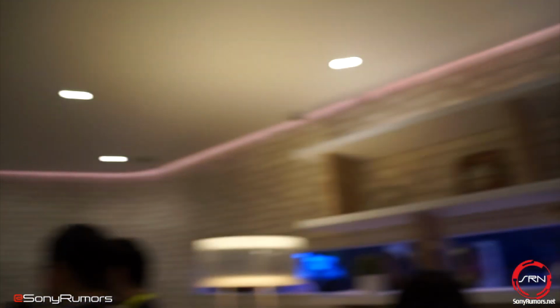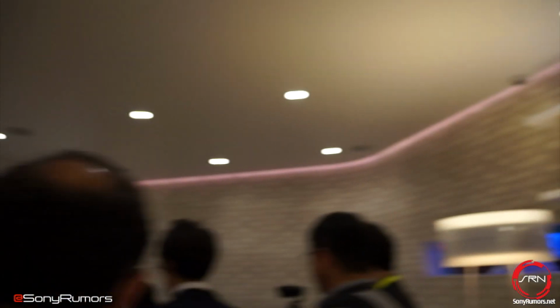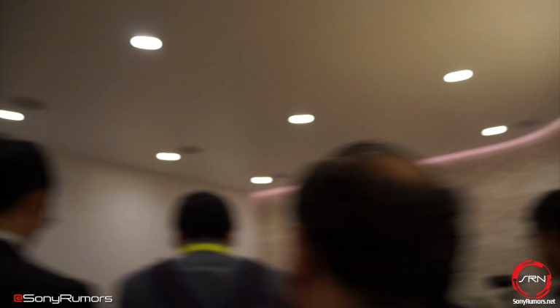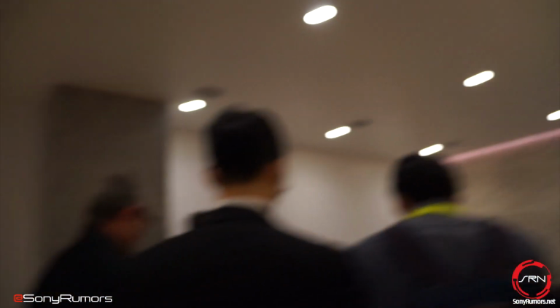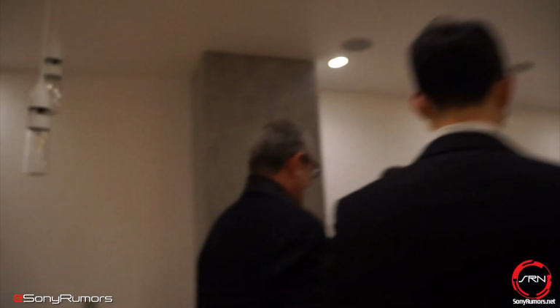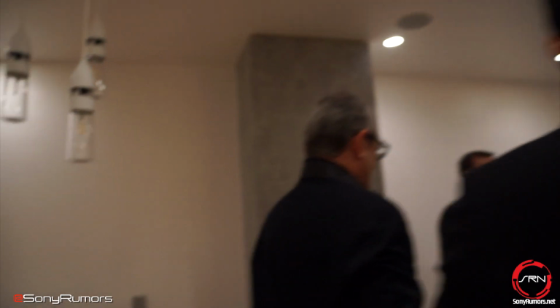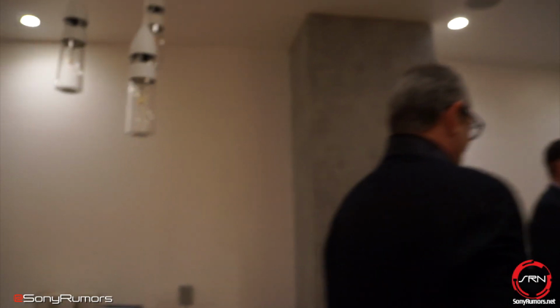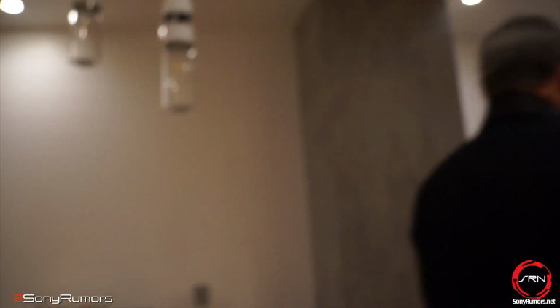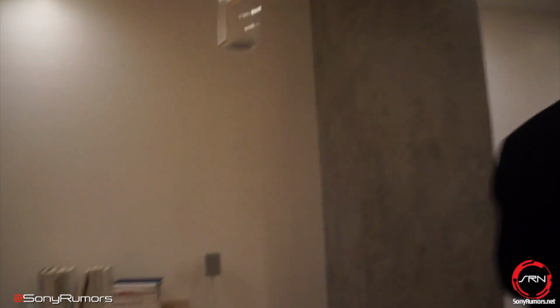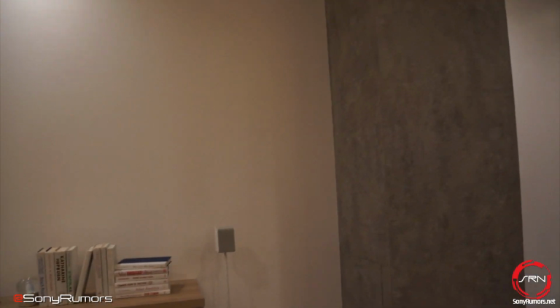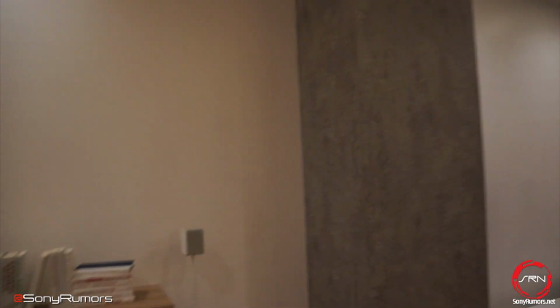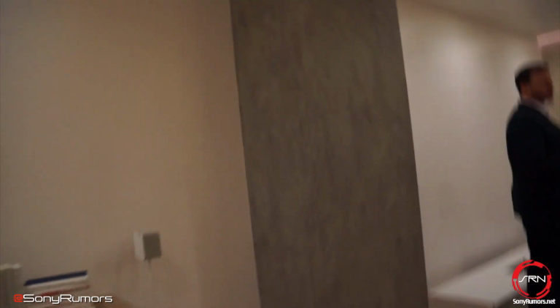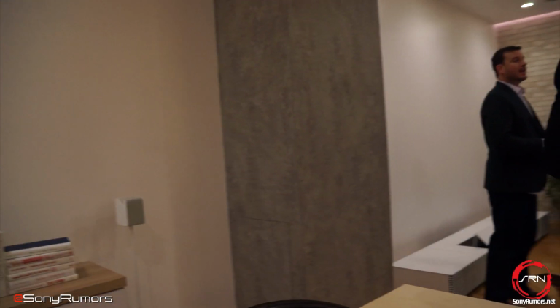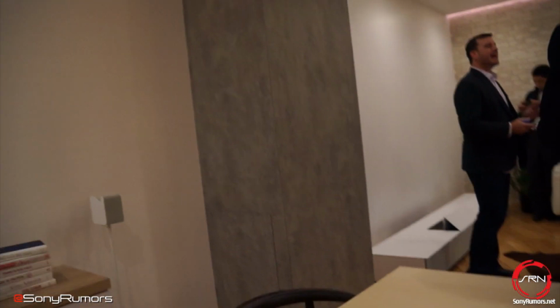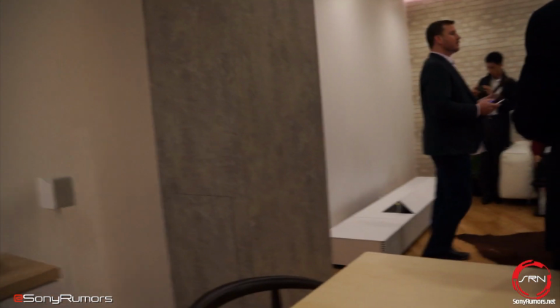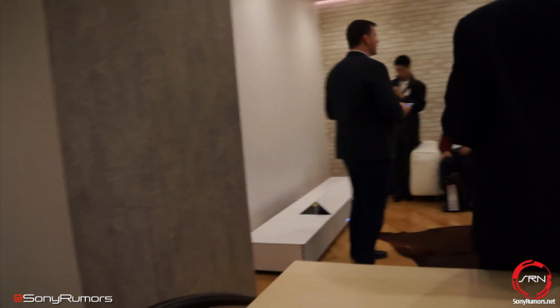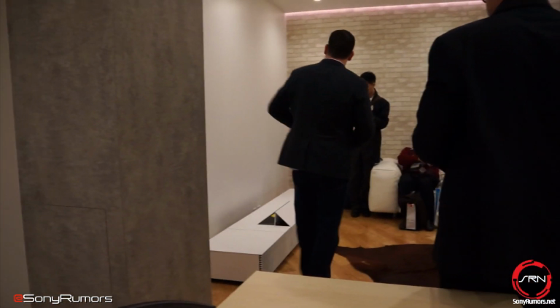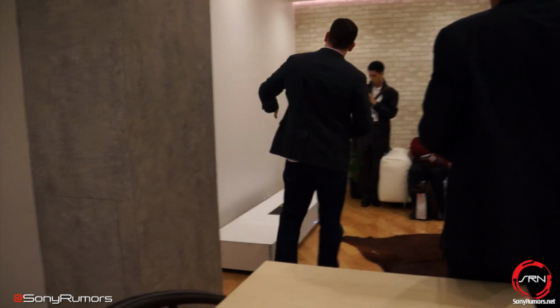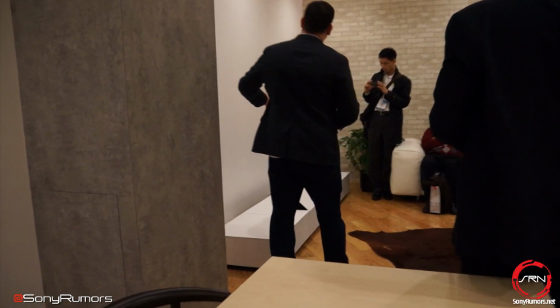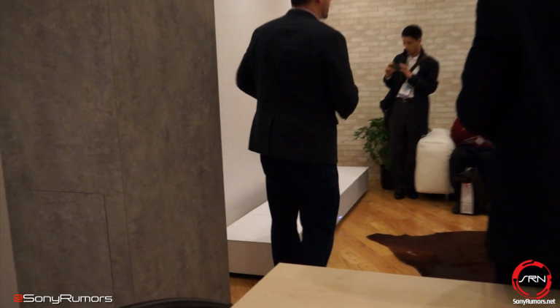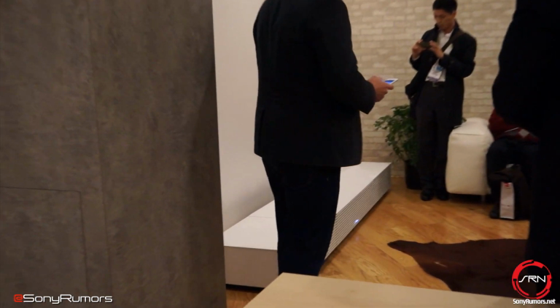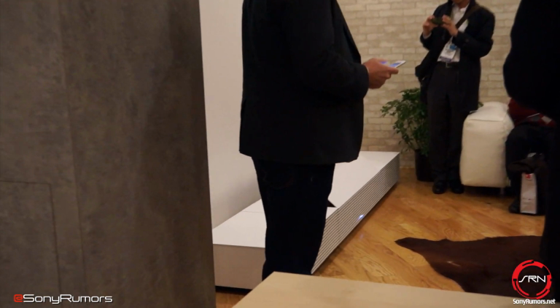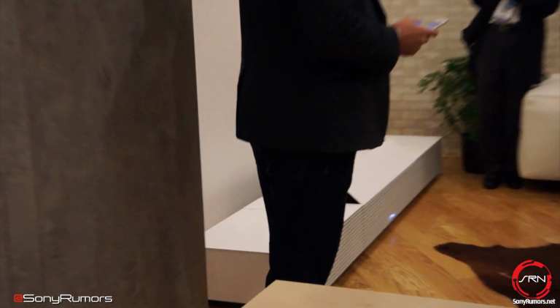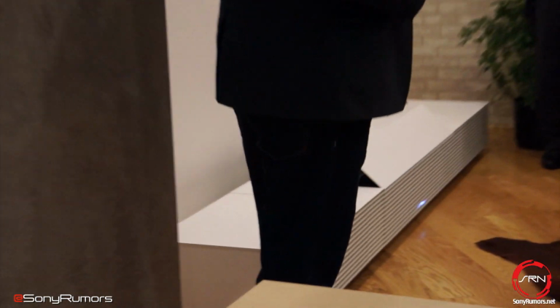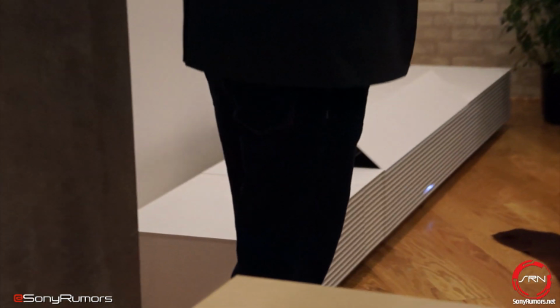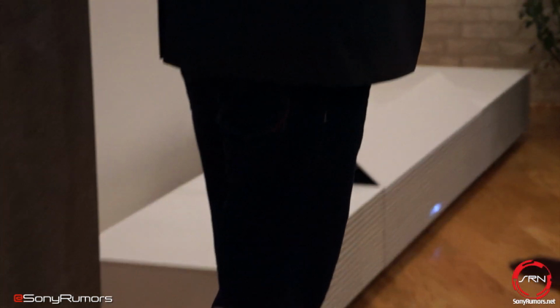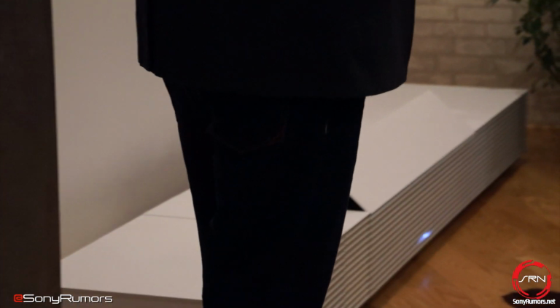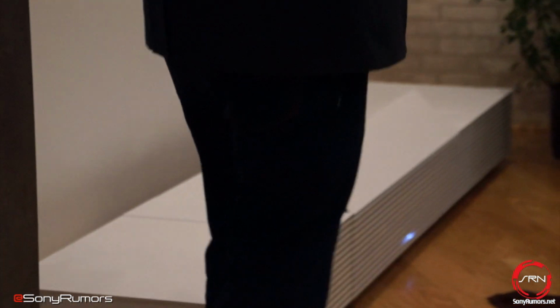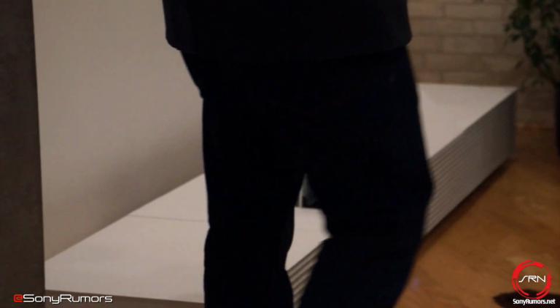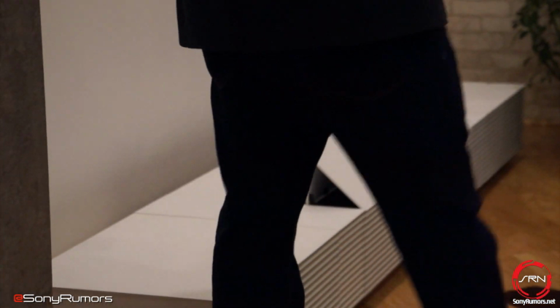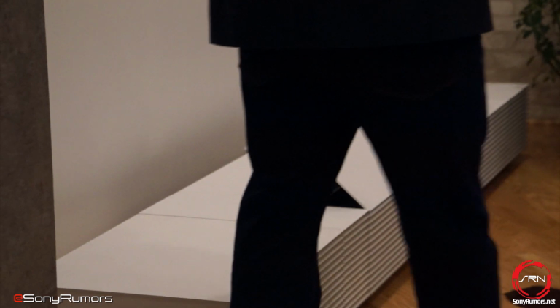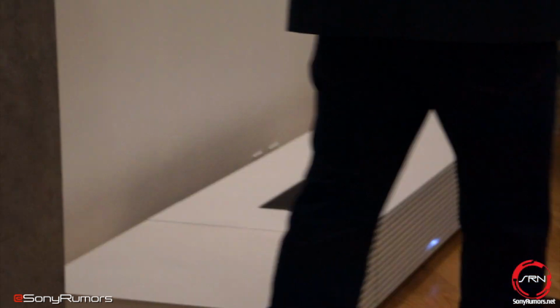The next experience I'd like to introduce you to is our 4K ultra short throw projector. It casts an immersive screen up to 147 inches. The first clip I want to show you is from Amazing Spider-Man 2.